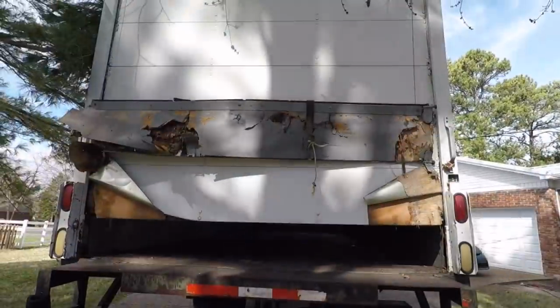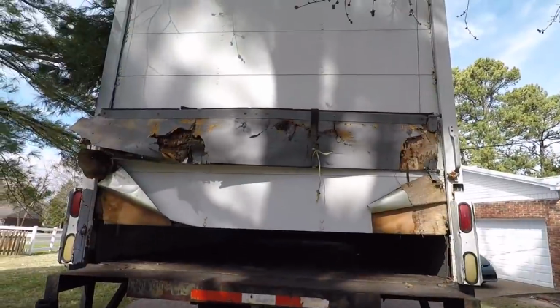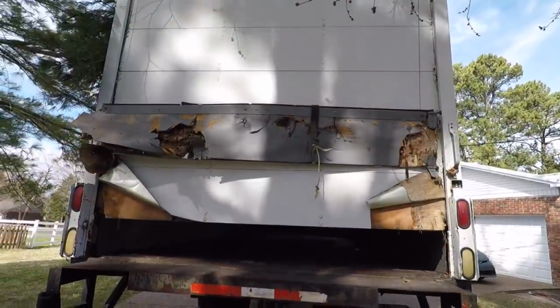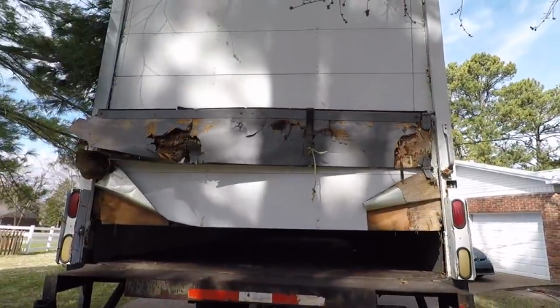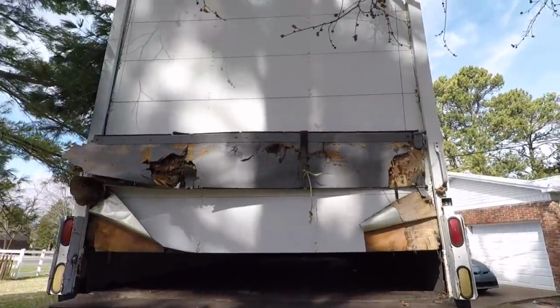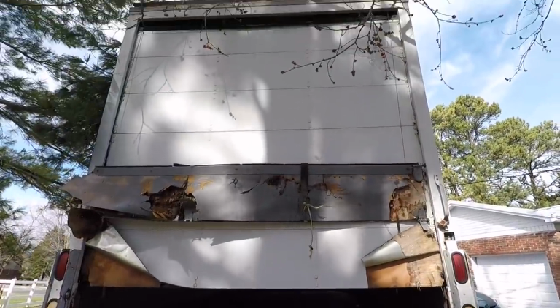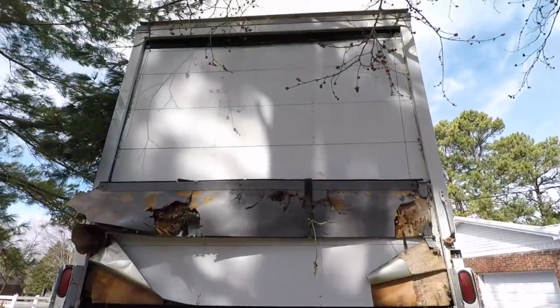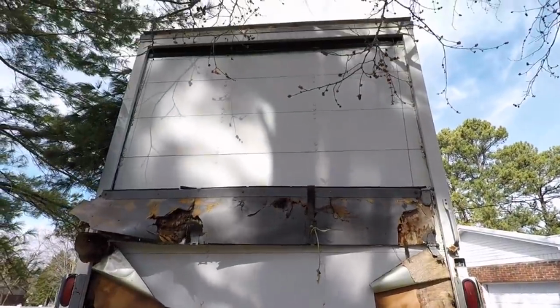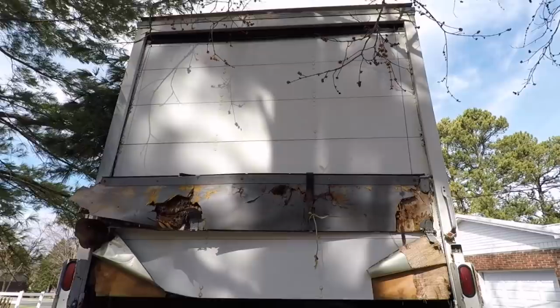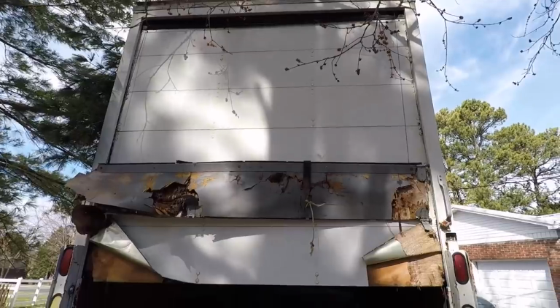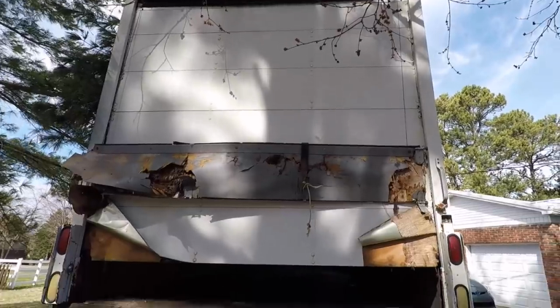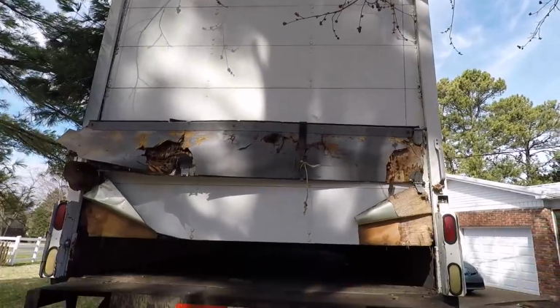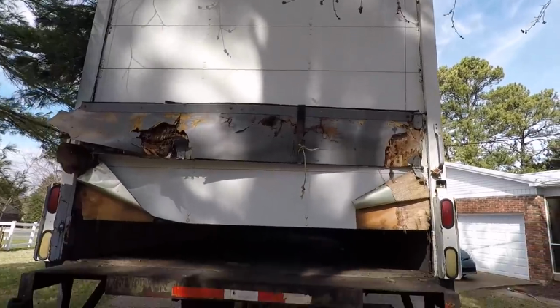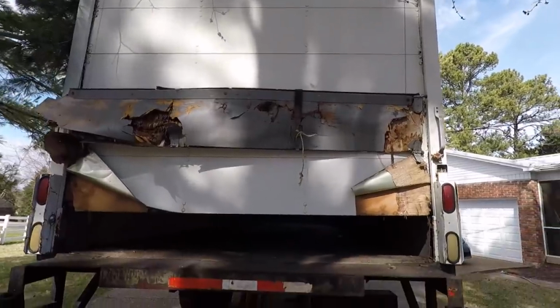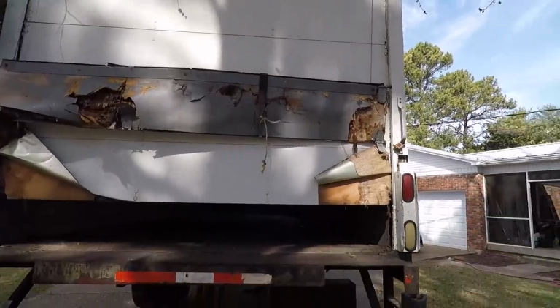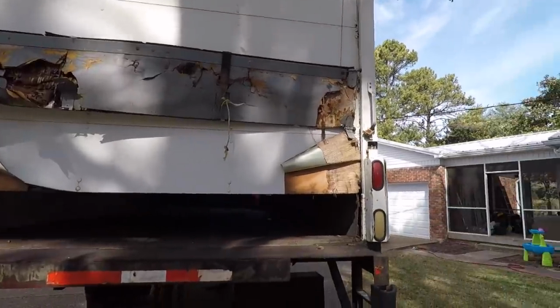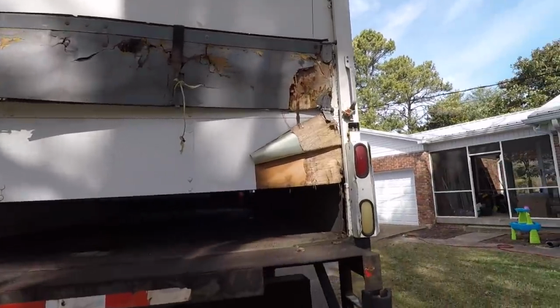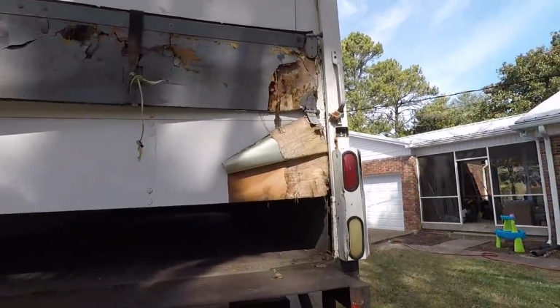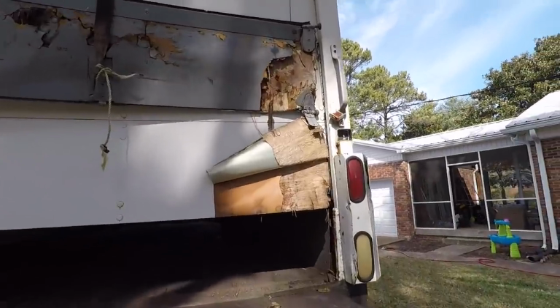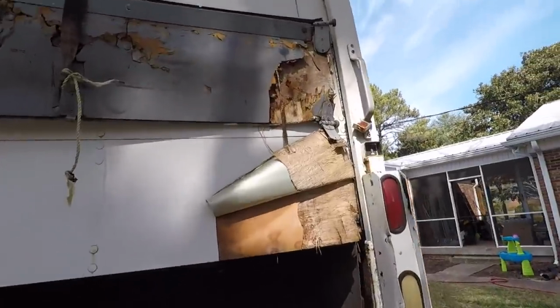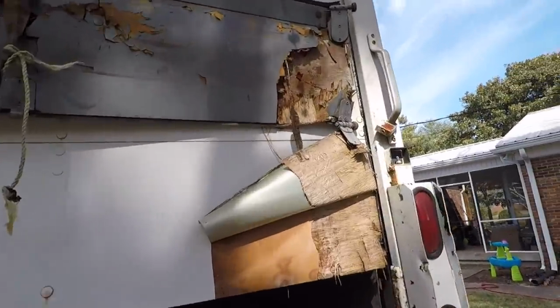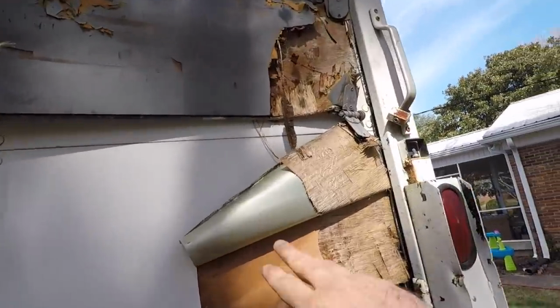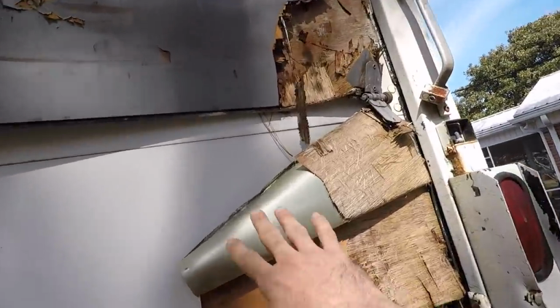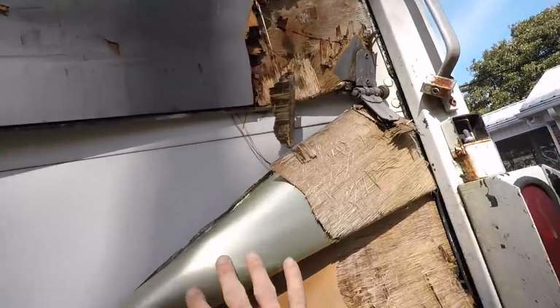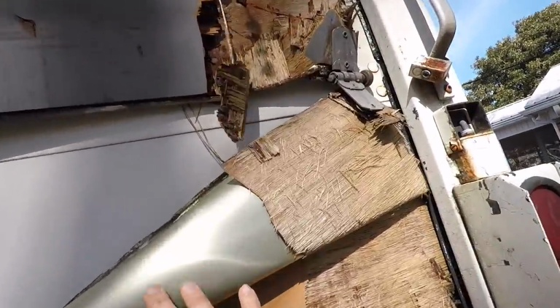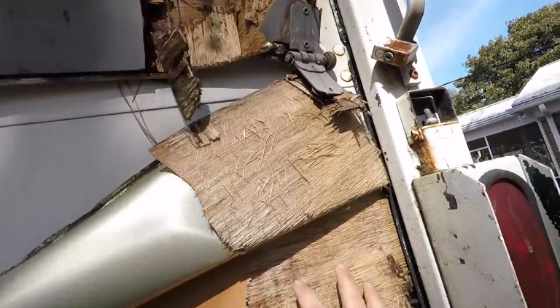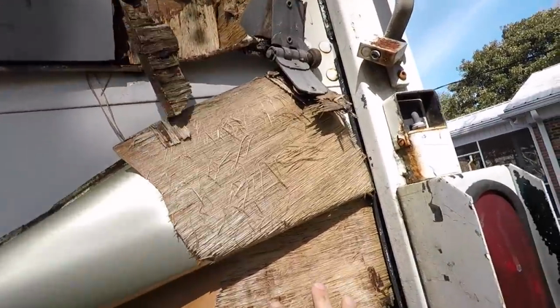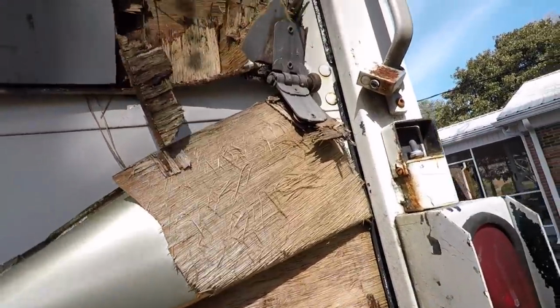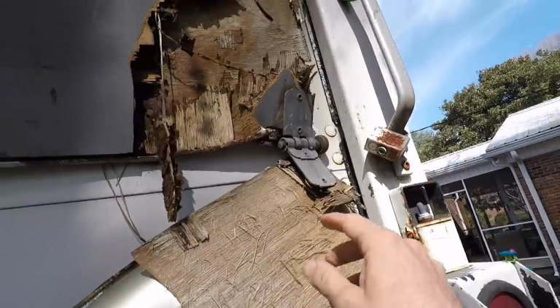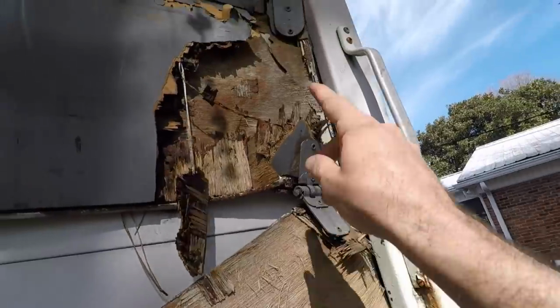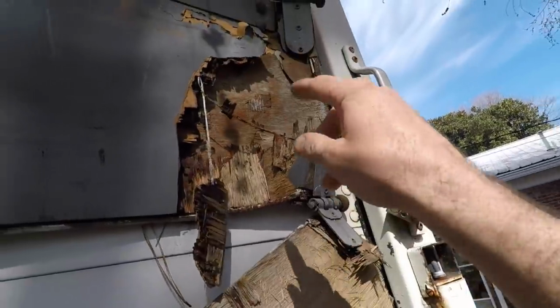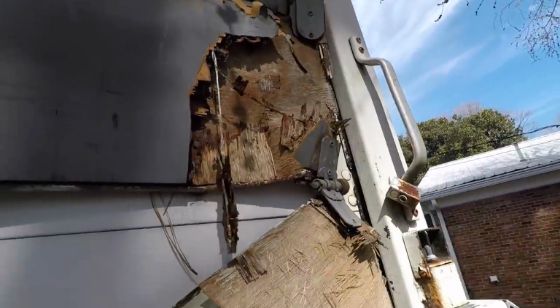Well, this is the worst part — the condition of the roll door. You can see the aluminum sheeting is peeled back, the wood got damaged, and some of the rollers popped off.